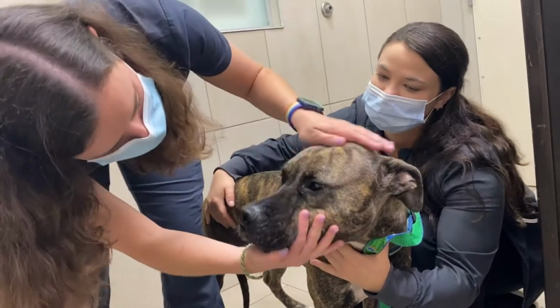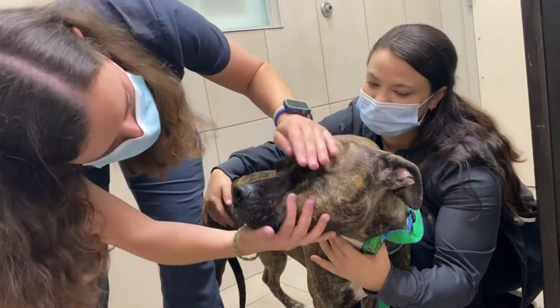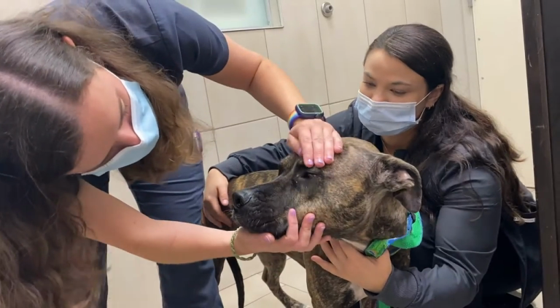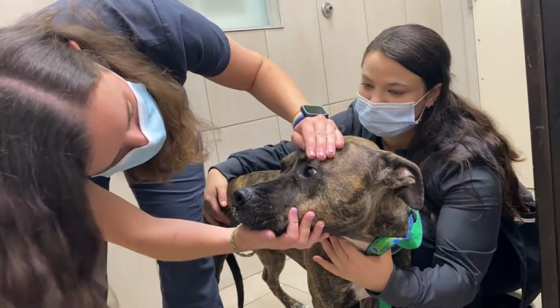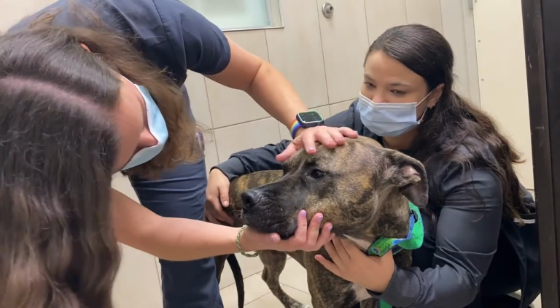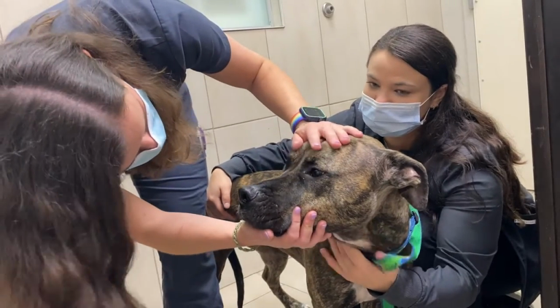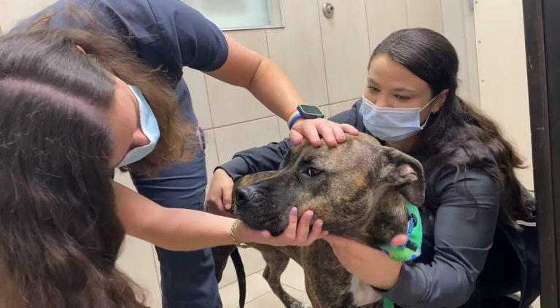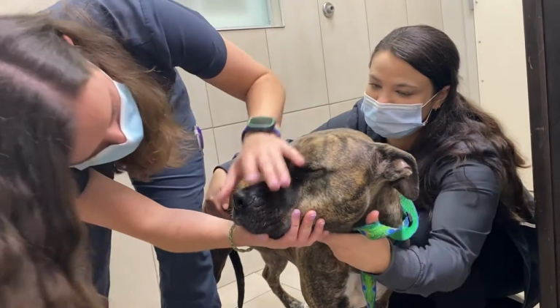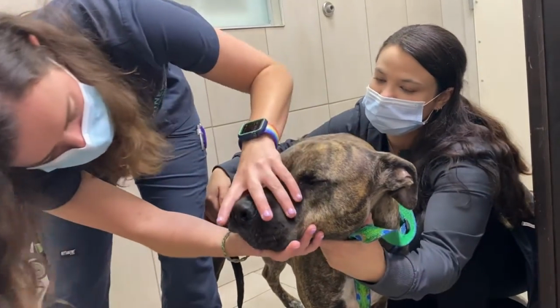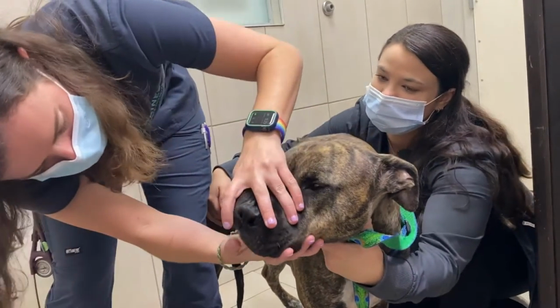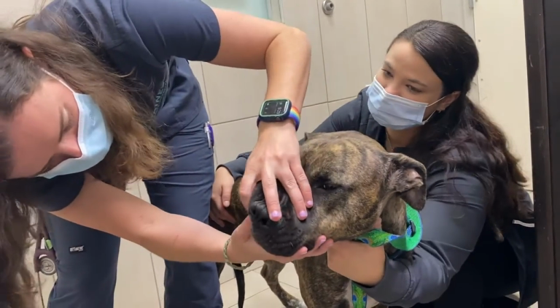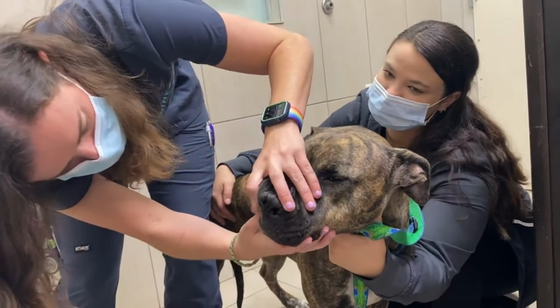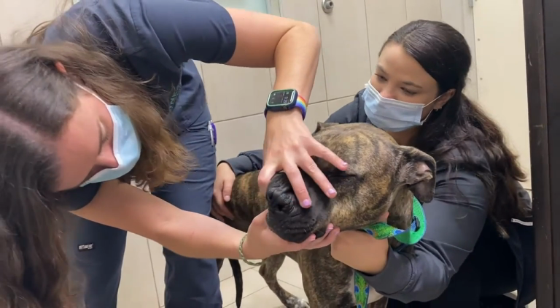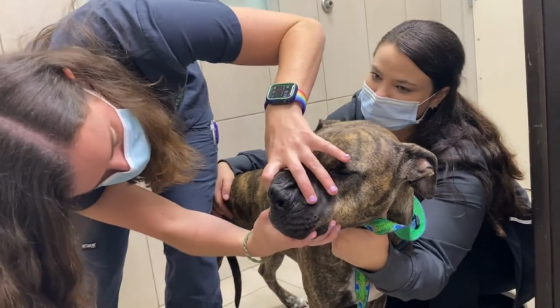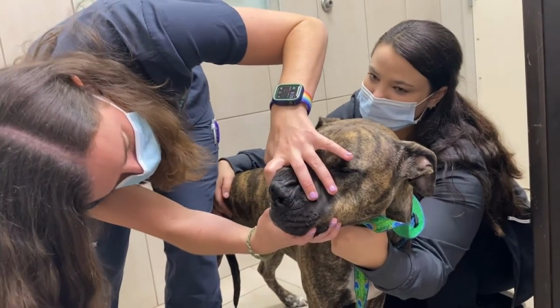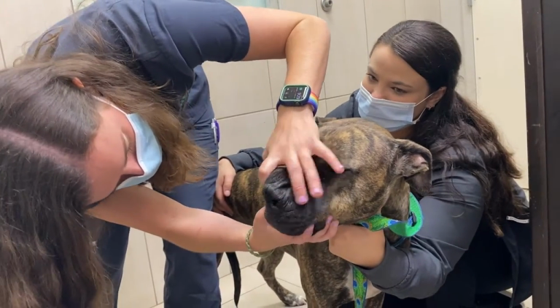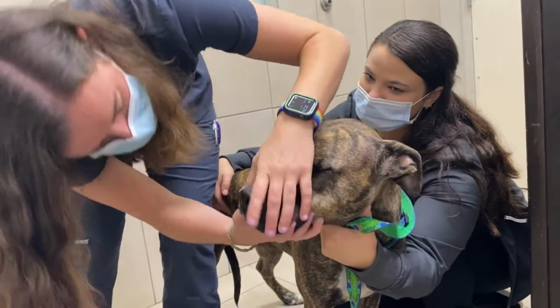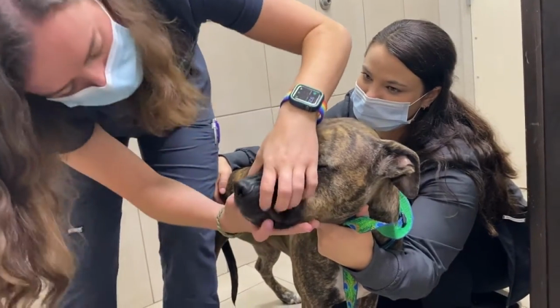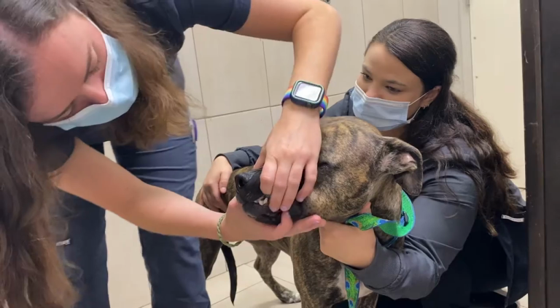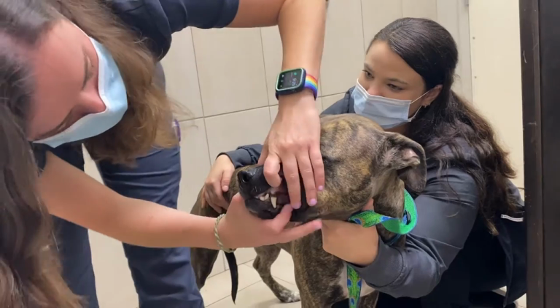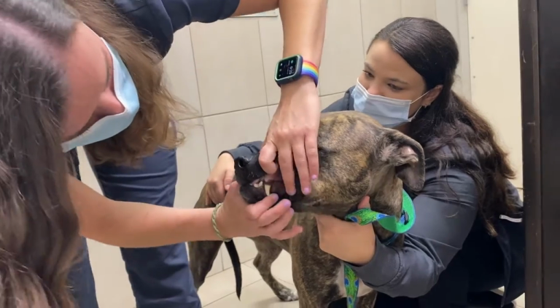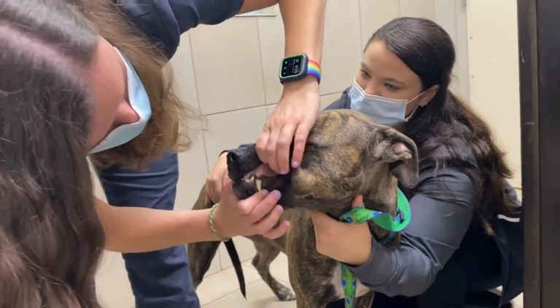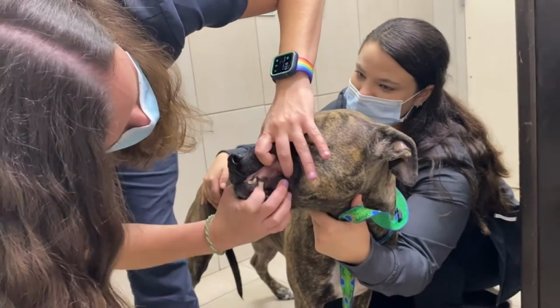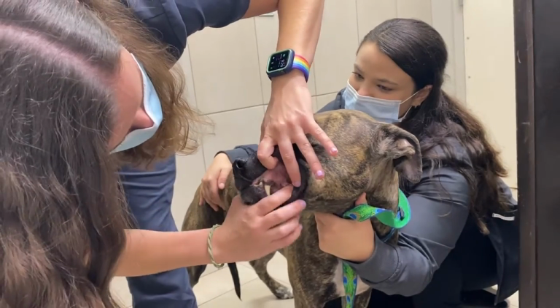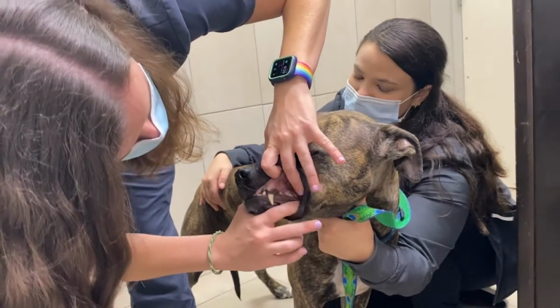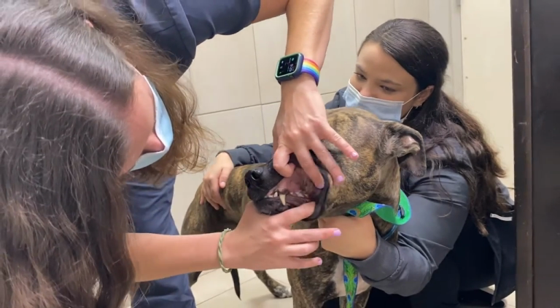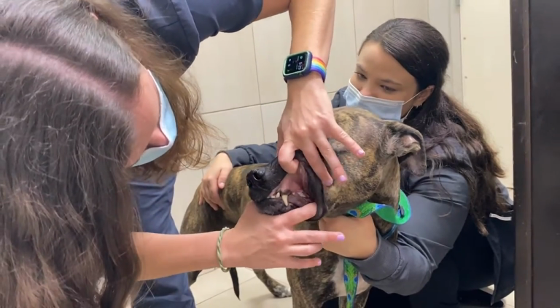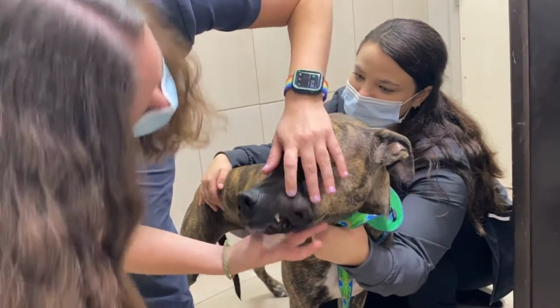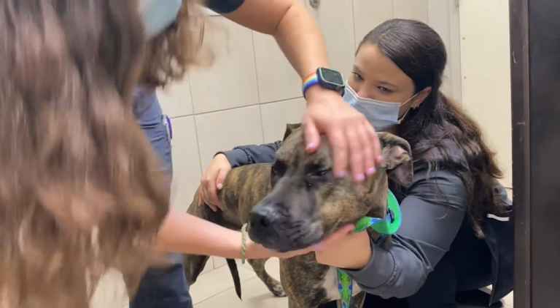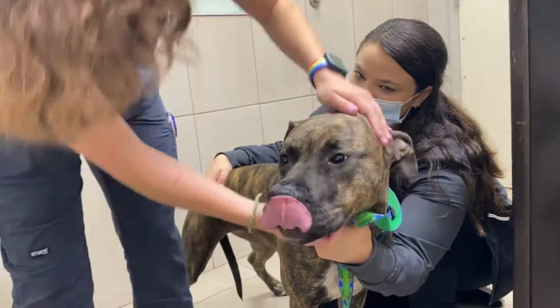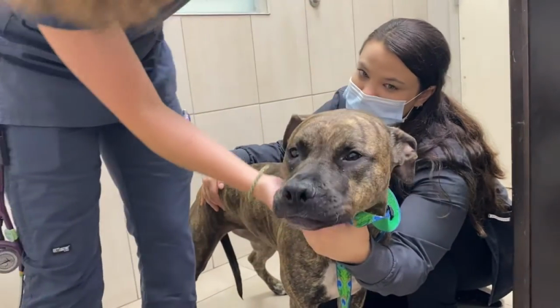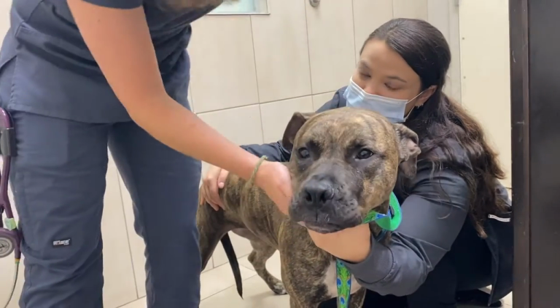During a wellness exam, a veterinarian will look at your dog's mouth to identify the level of dental tartar and any areas of gingivitis or chipped teeth.